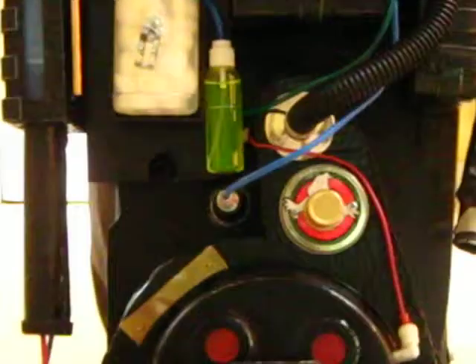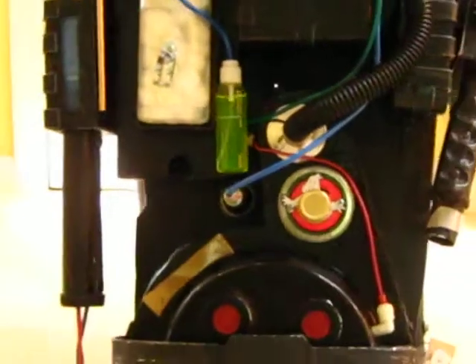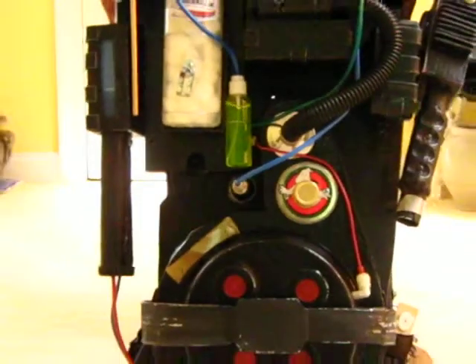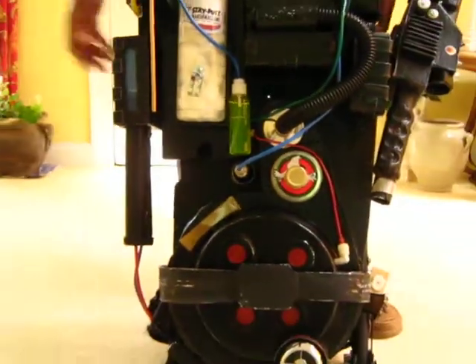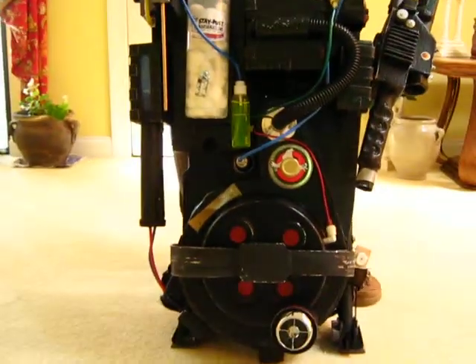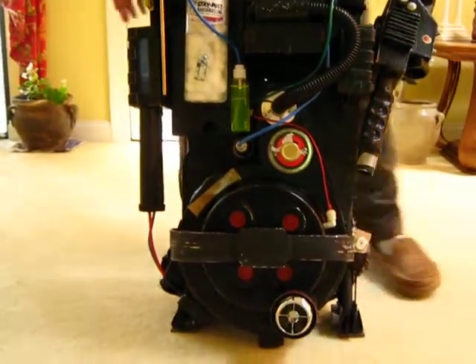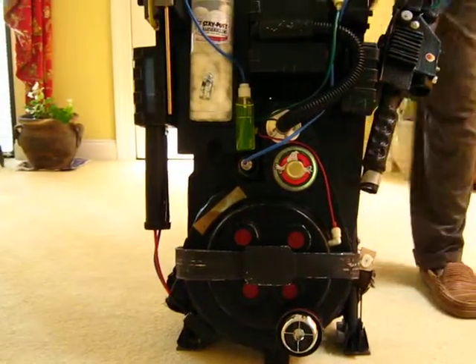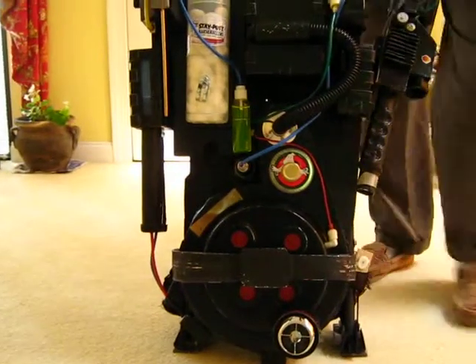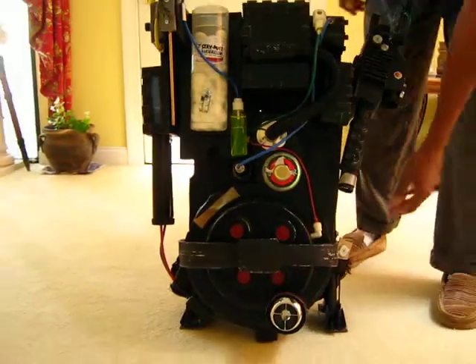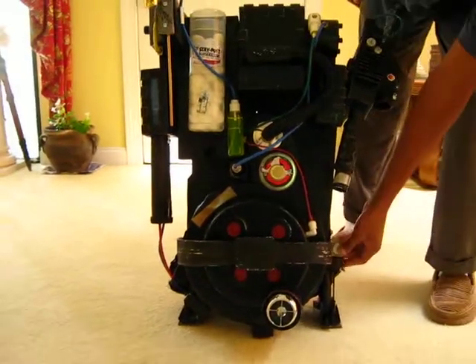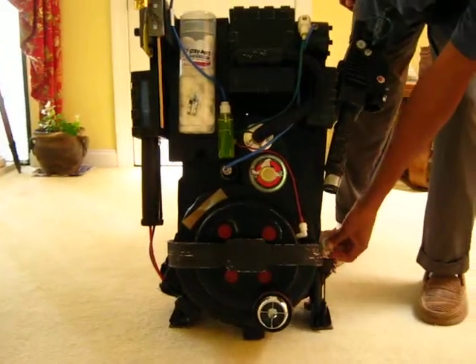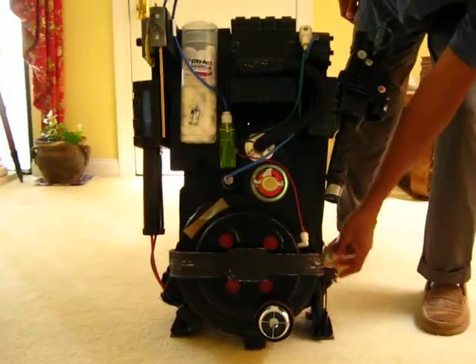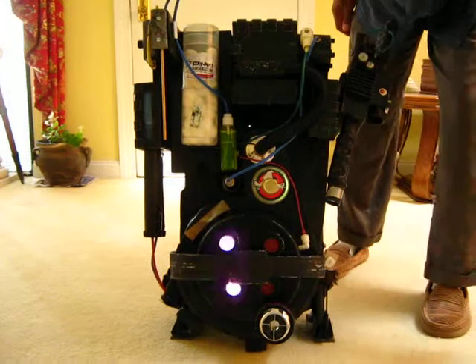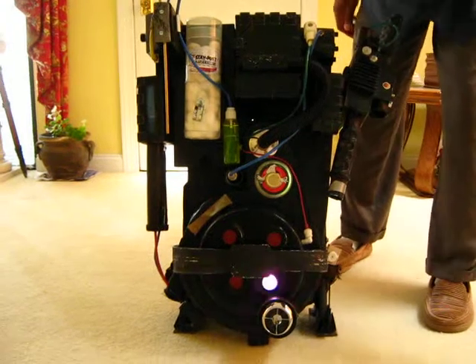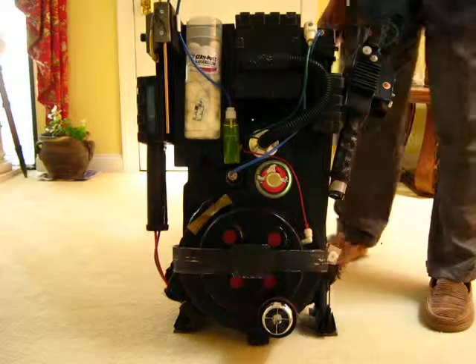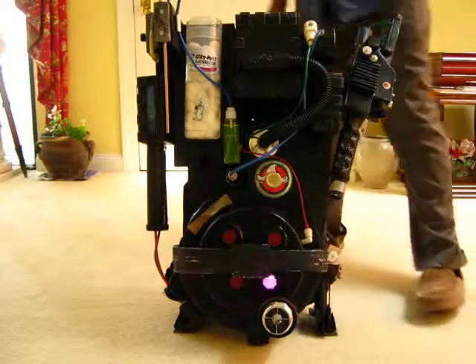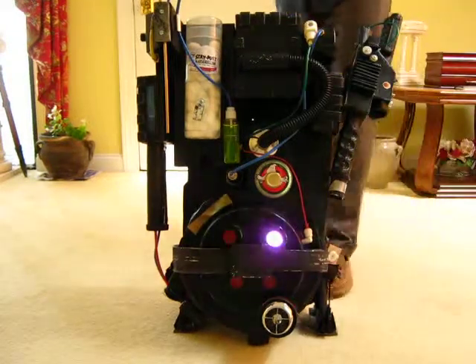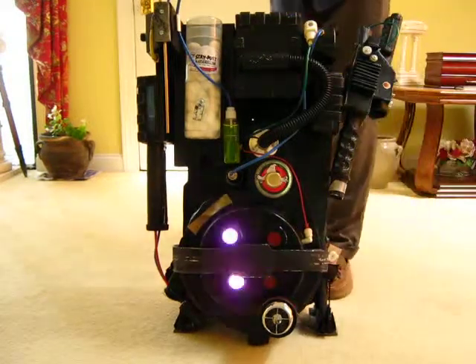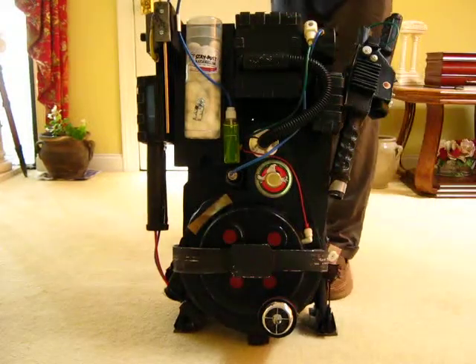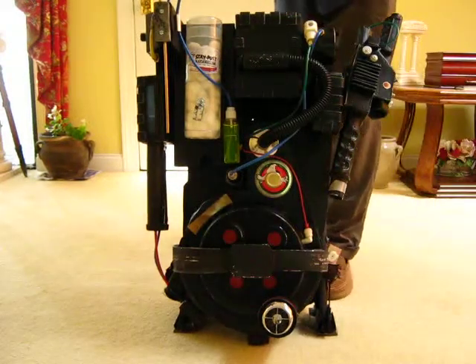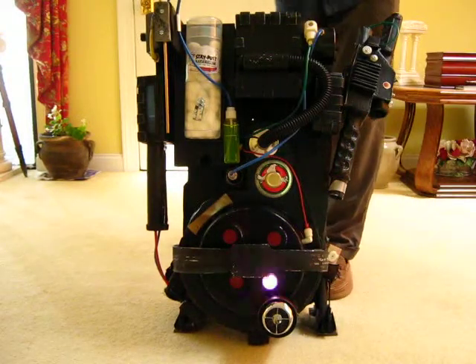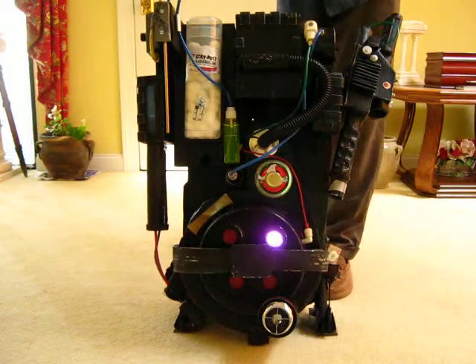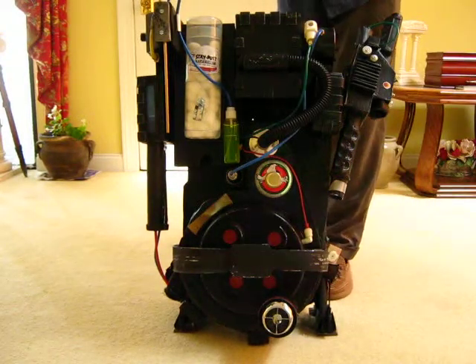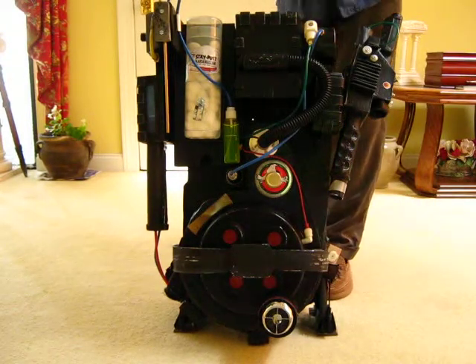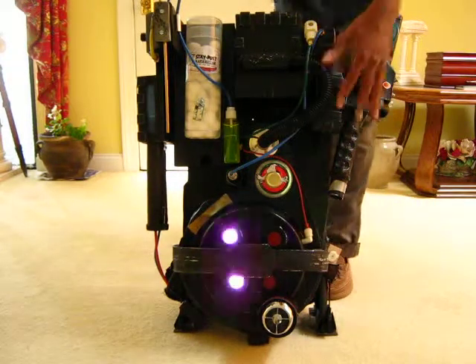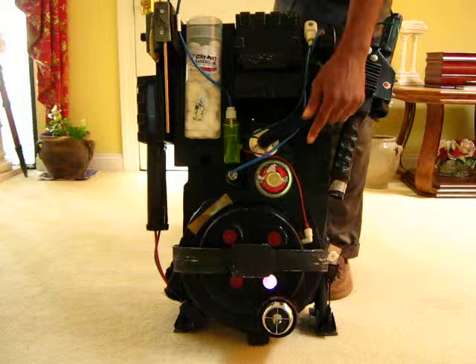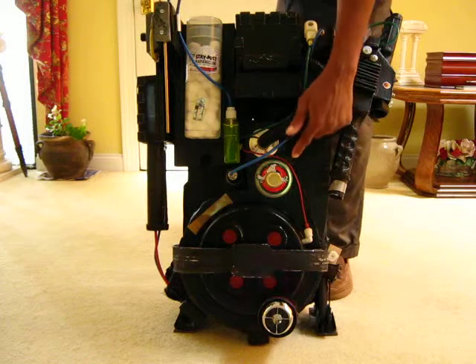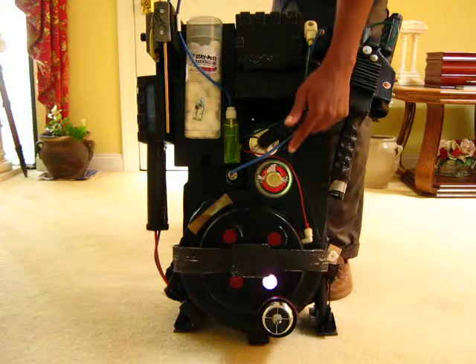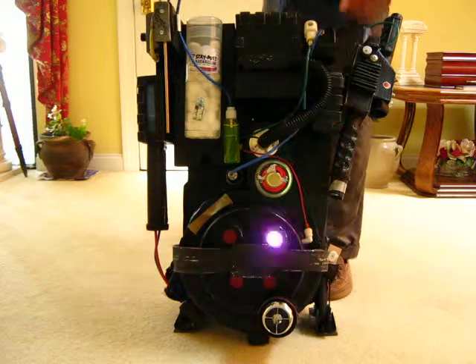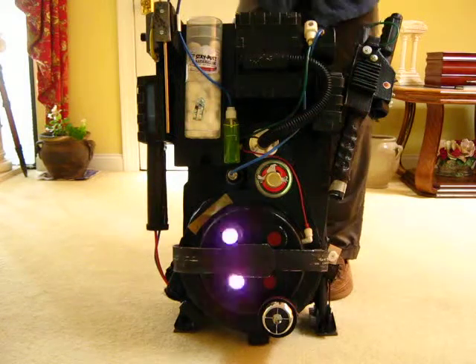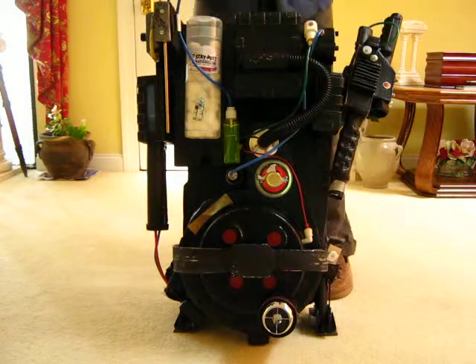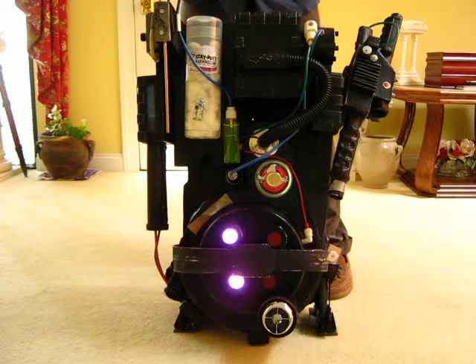Speaking of lights, the lights actually work on this pack. Click it there — it's a try-me button — and it makes the lights work. Those particular lights came from Walgreens.